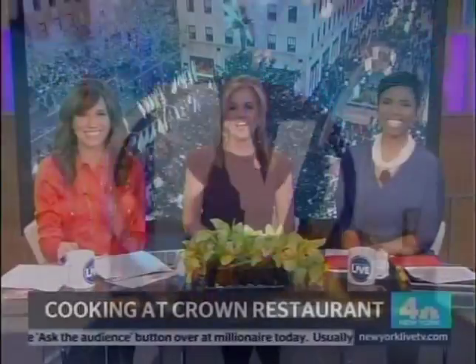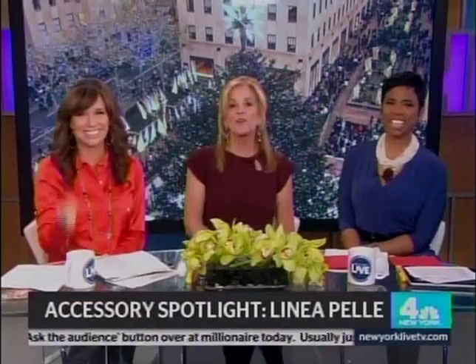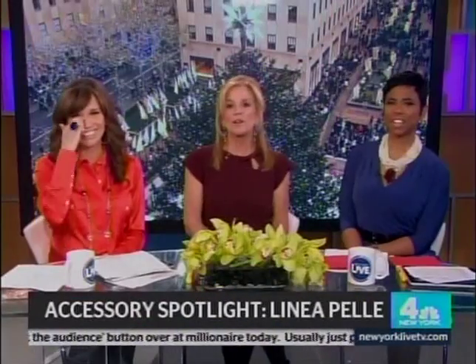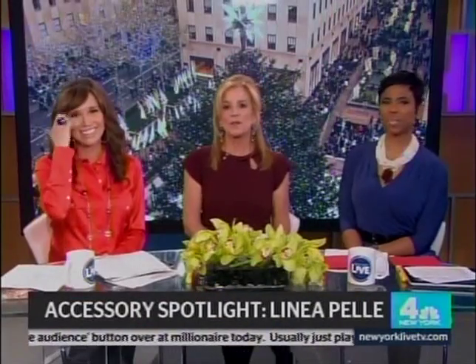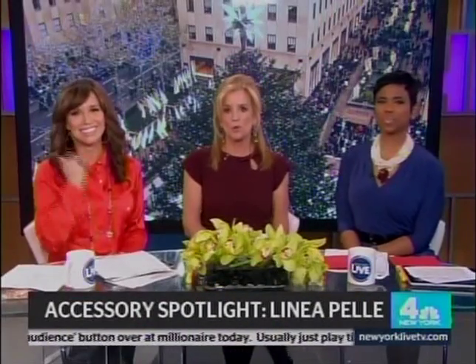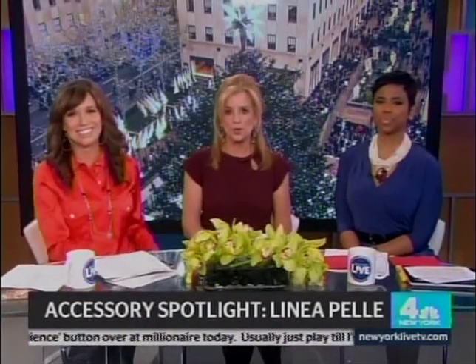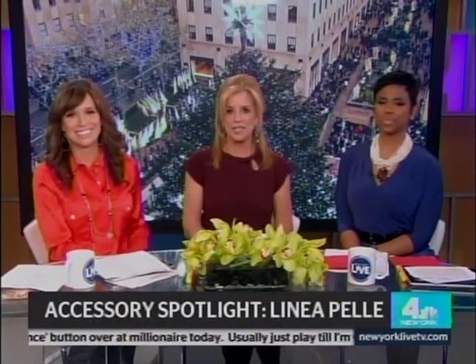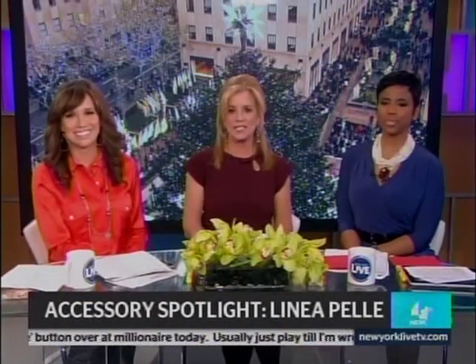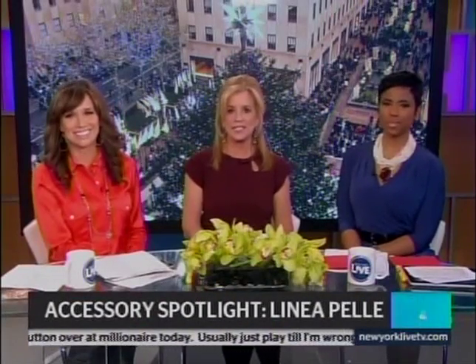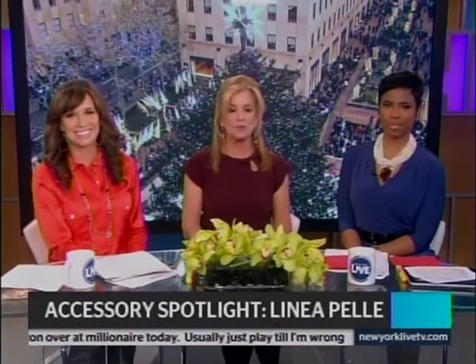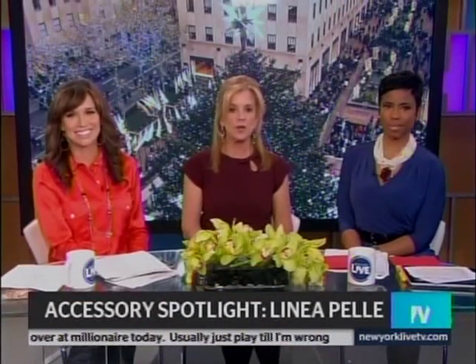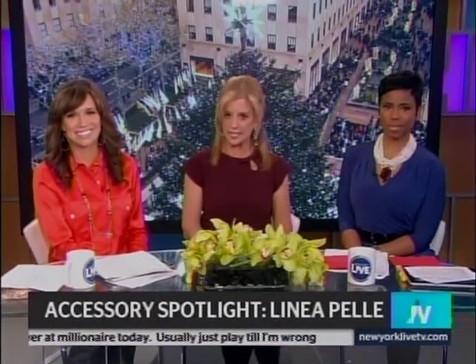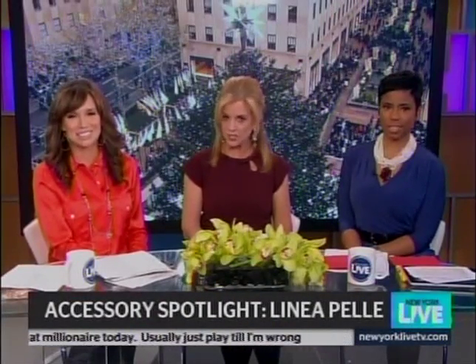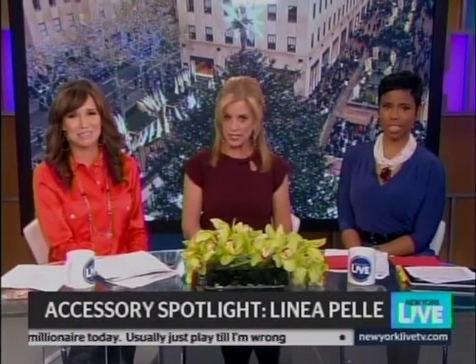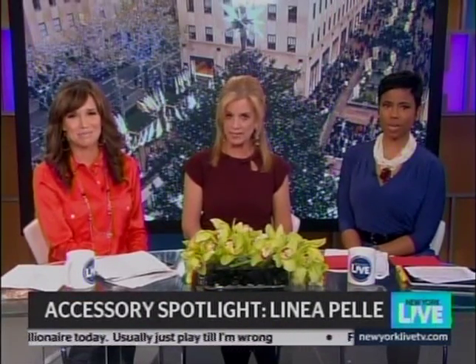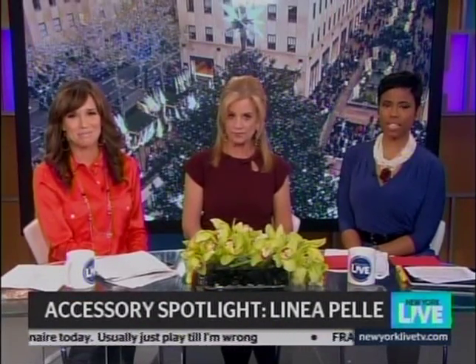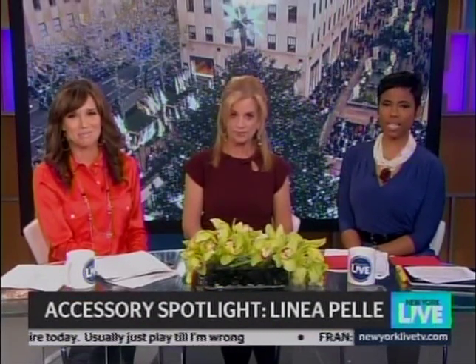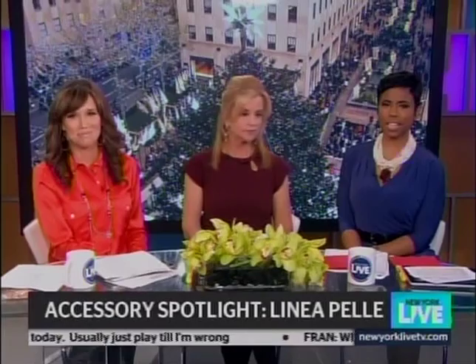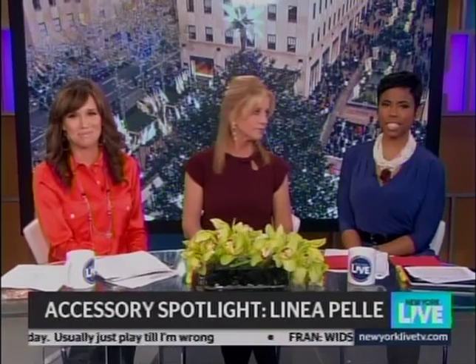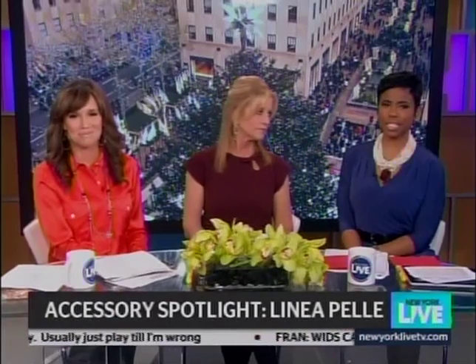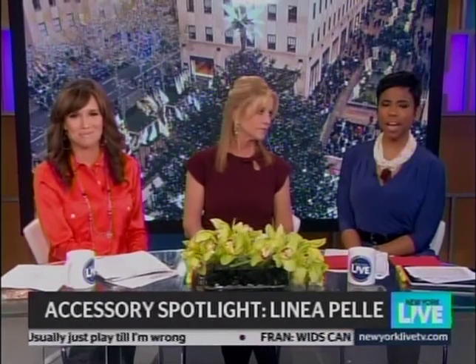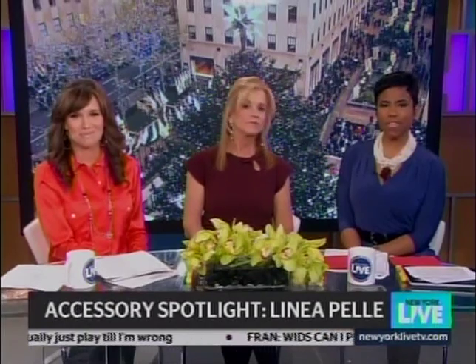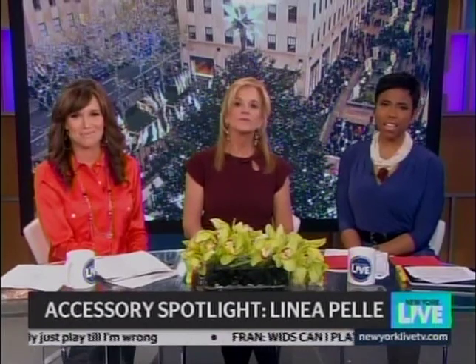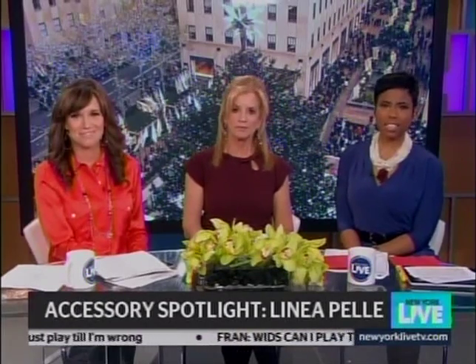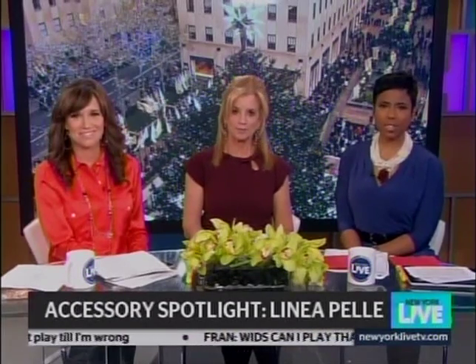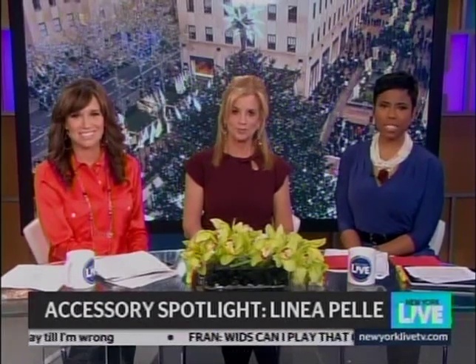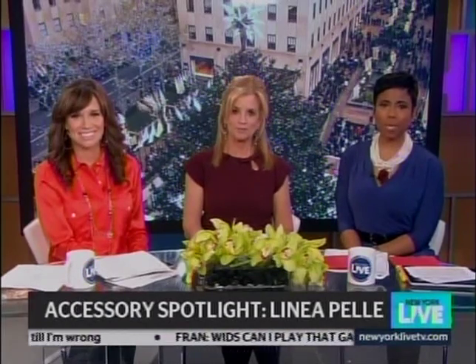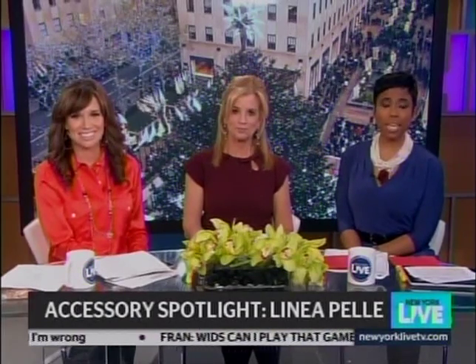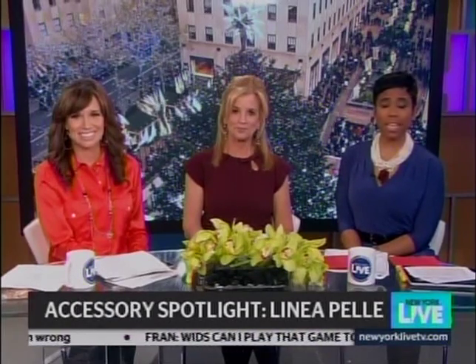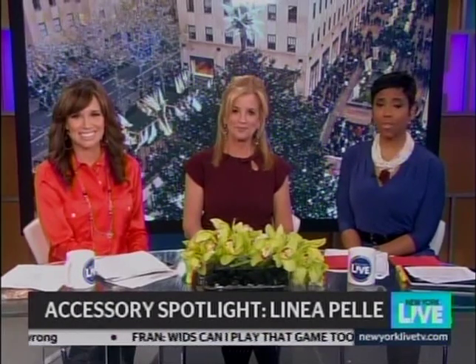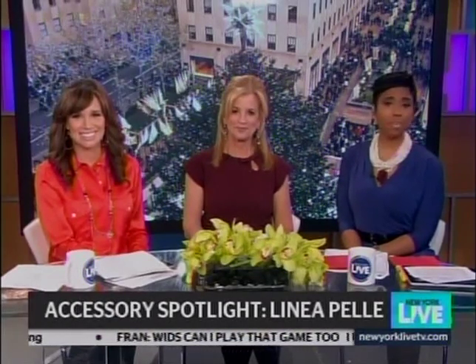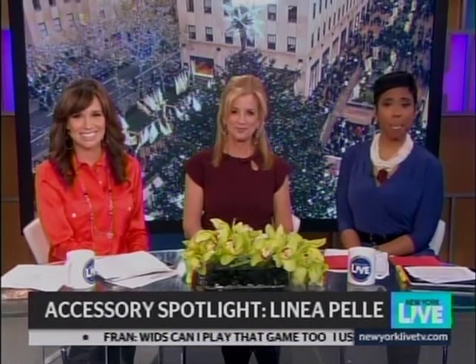A great way to perk up your wardrobe this holiday season is with the right accessories. Raina got a look at some funky accessories that will make any outfit pop.